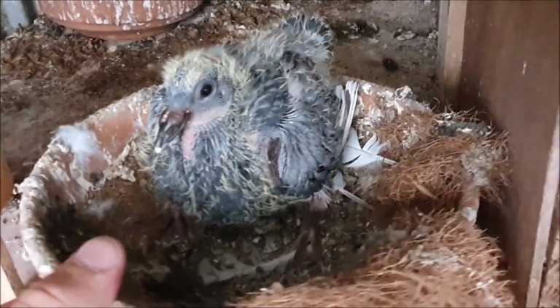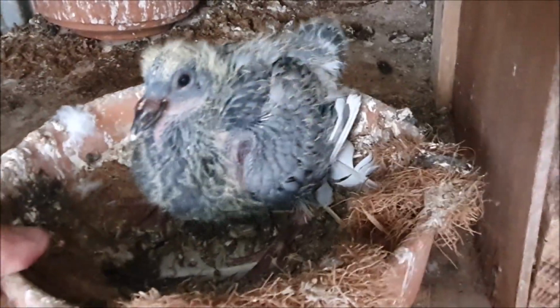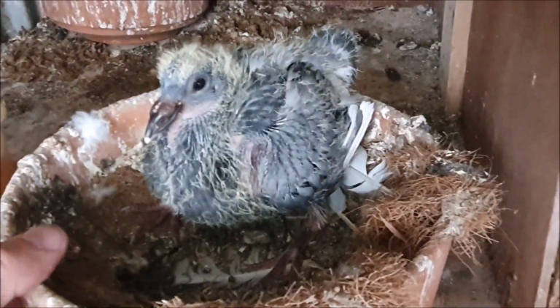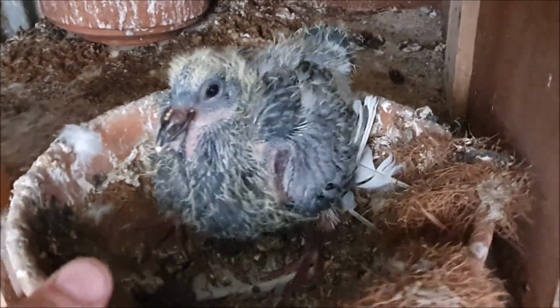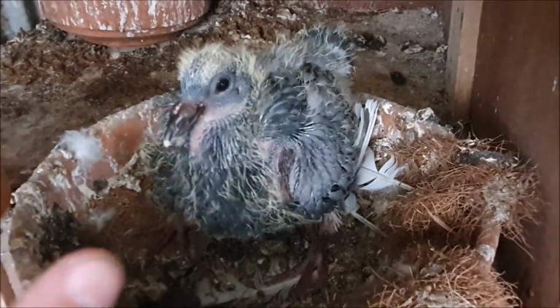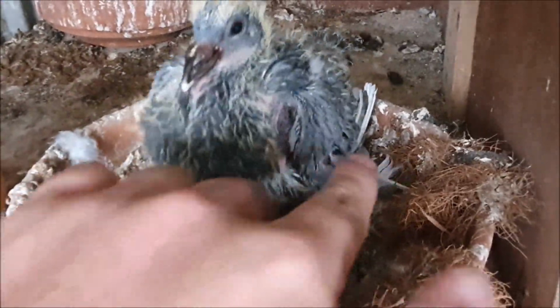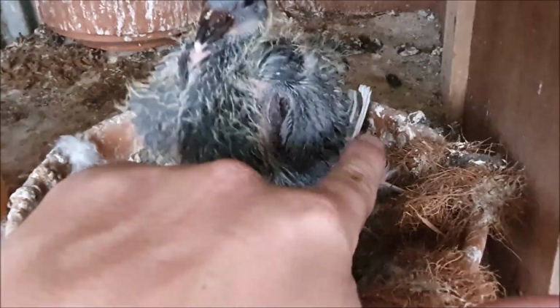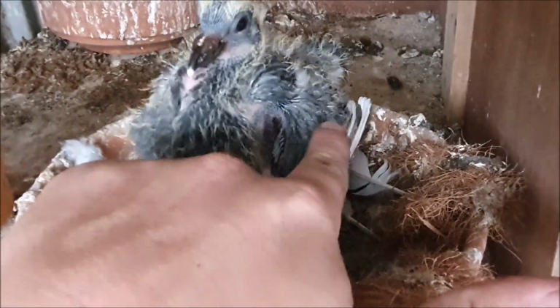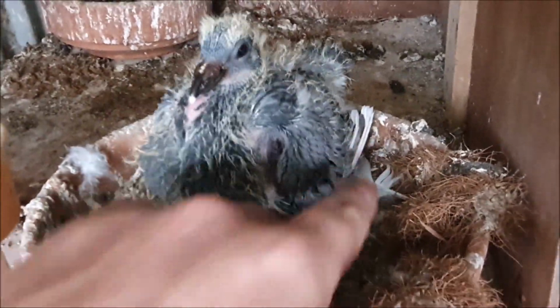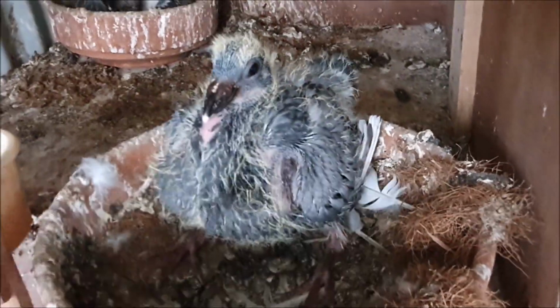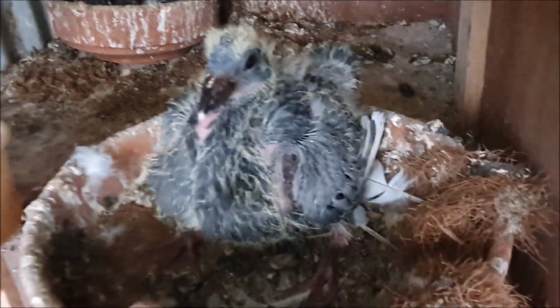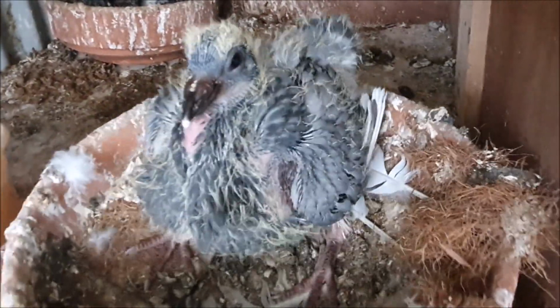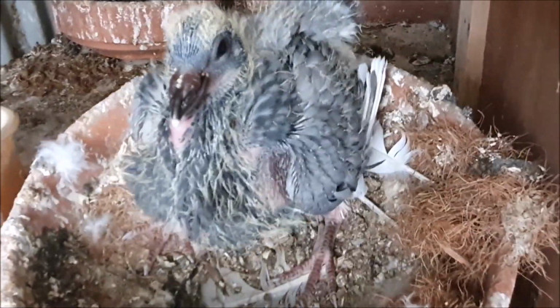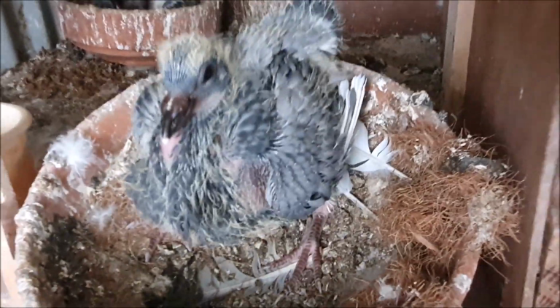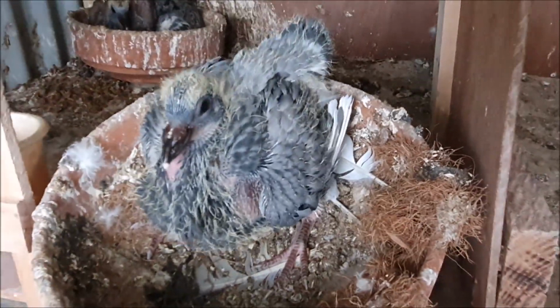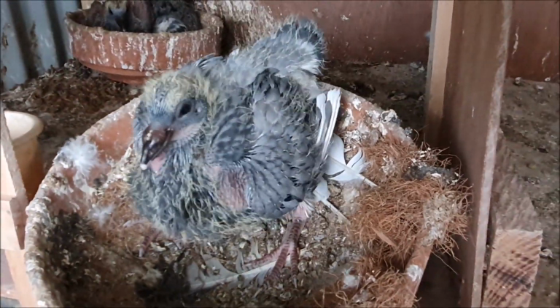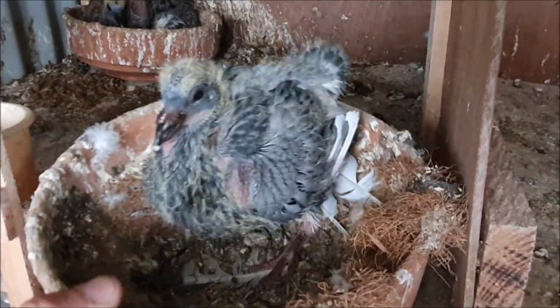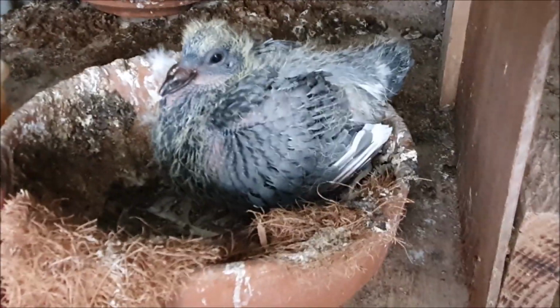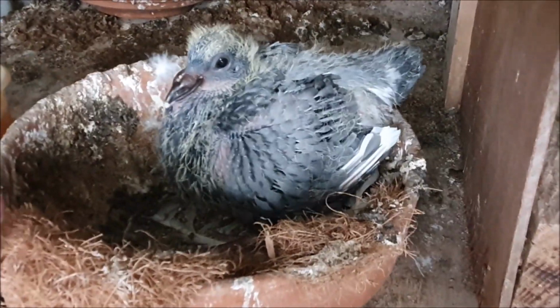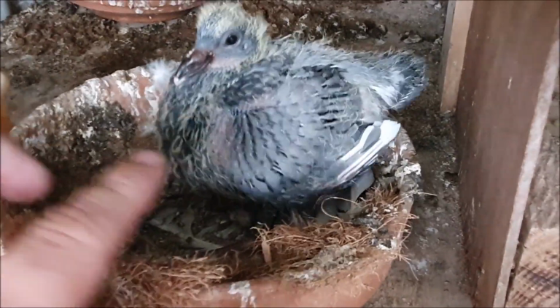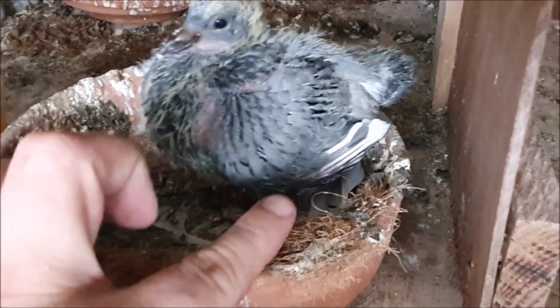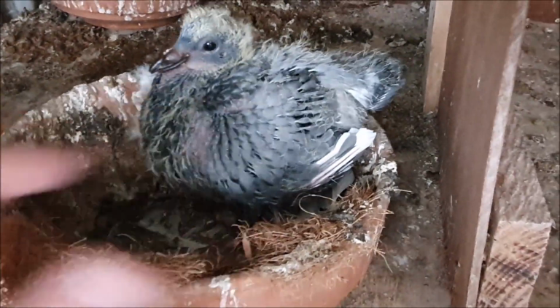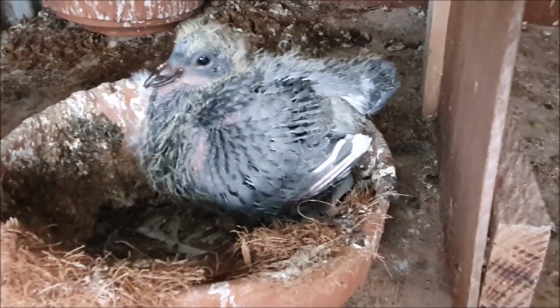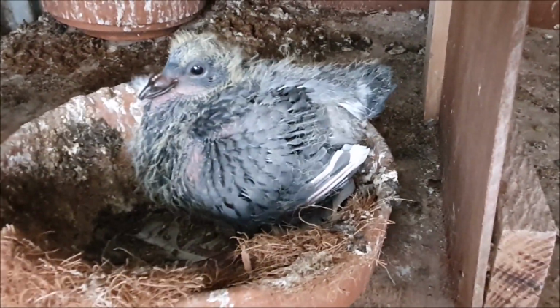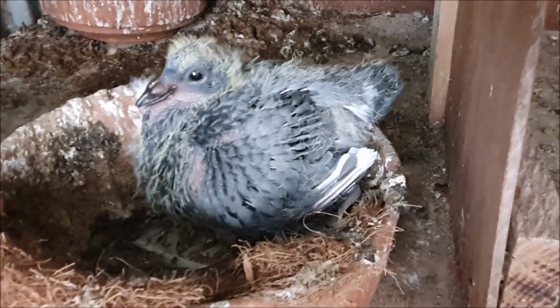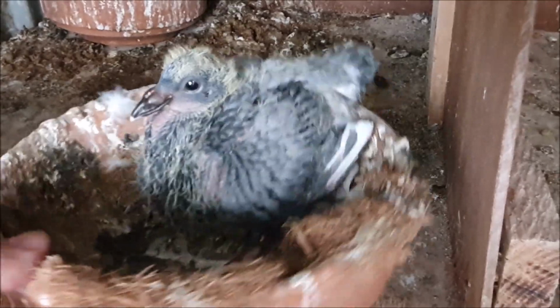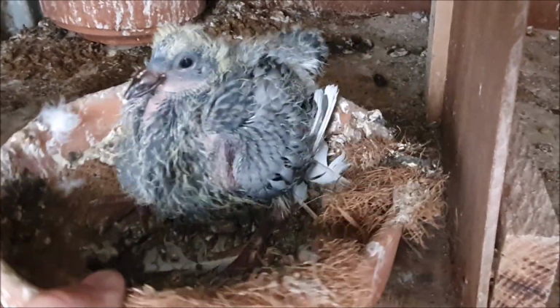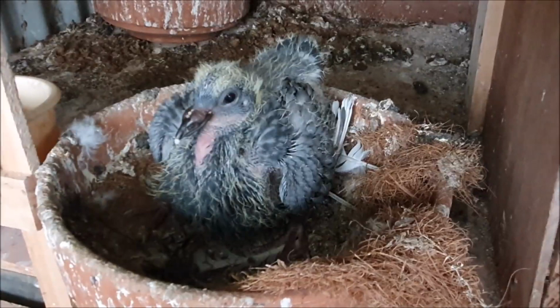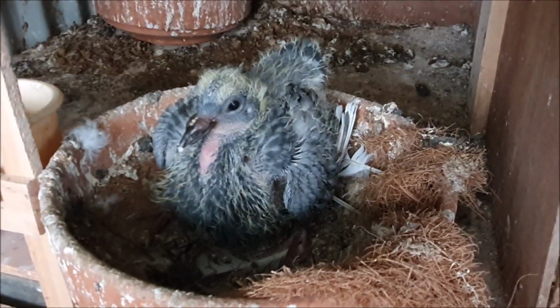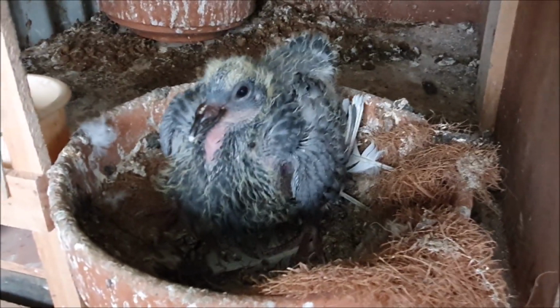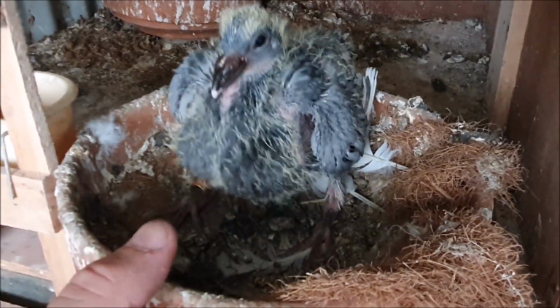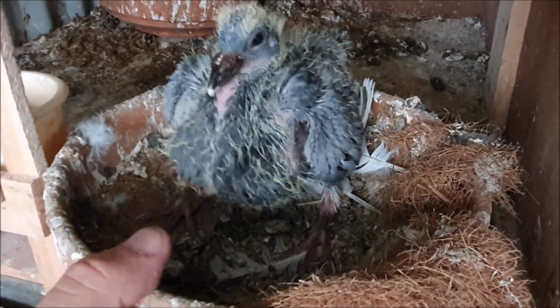And here we have another single nester. This one has a little bit of angel wing and its sibling from the previous round was the same. But thankfully in pigeons angel wing is usually a self-correcting problem — it doesn't cause too many problems as they grow up.